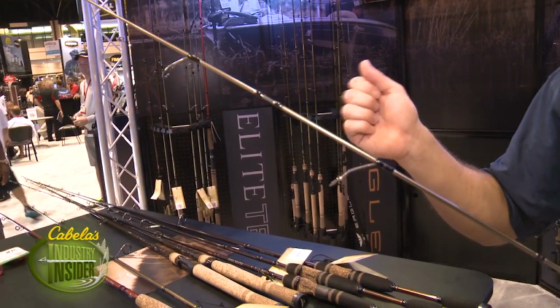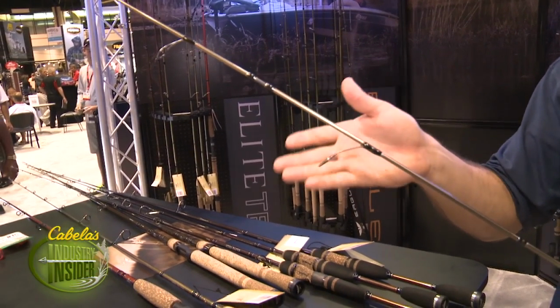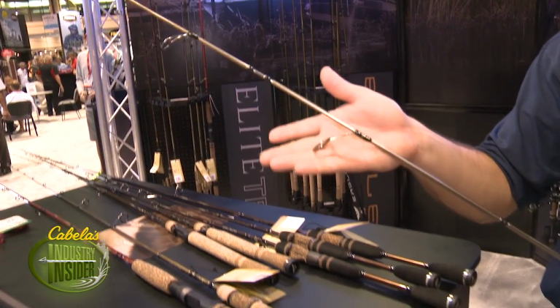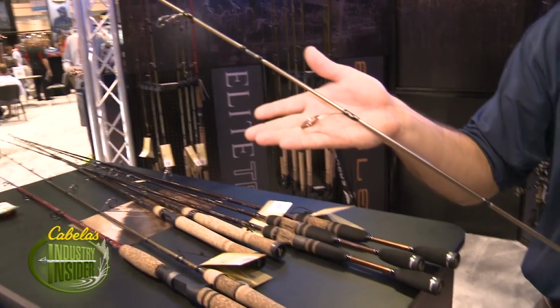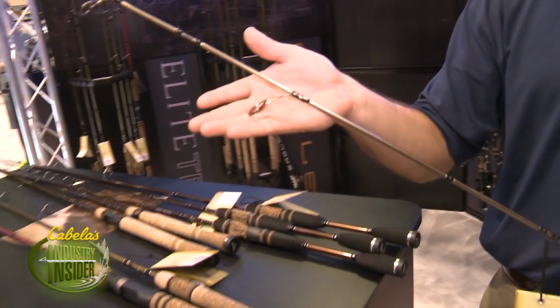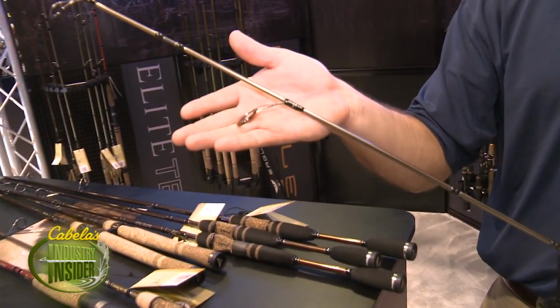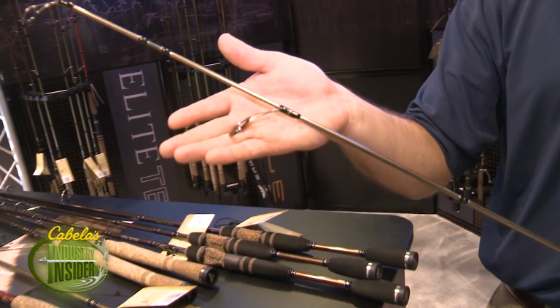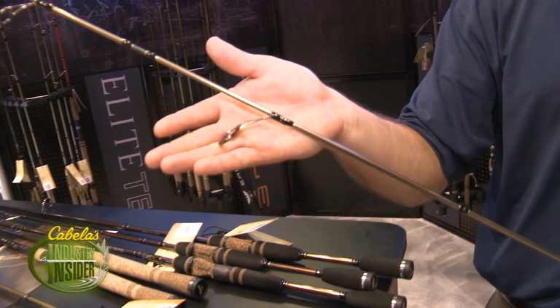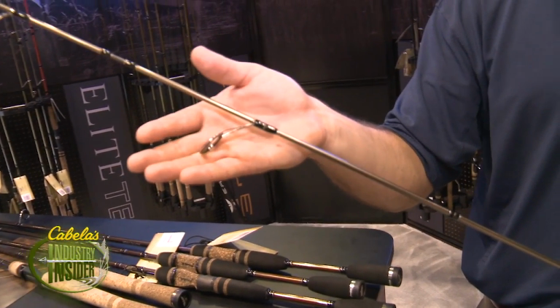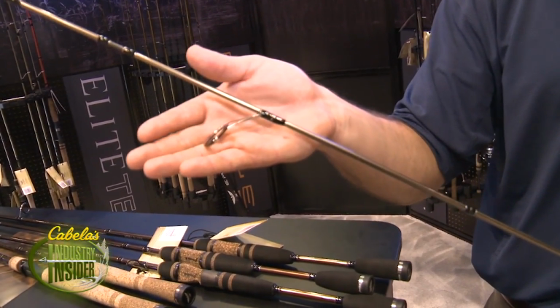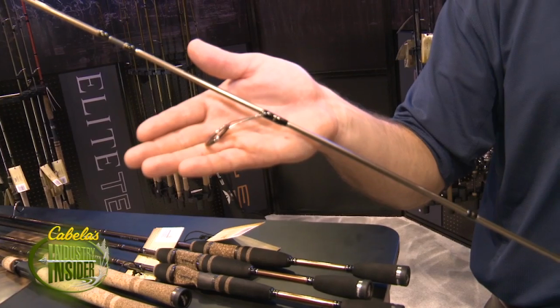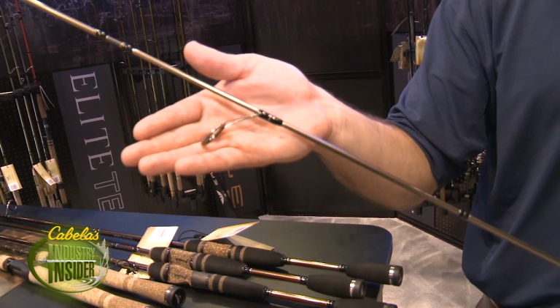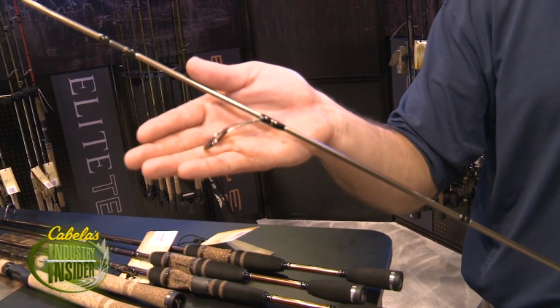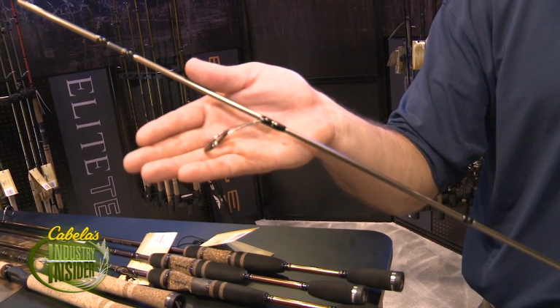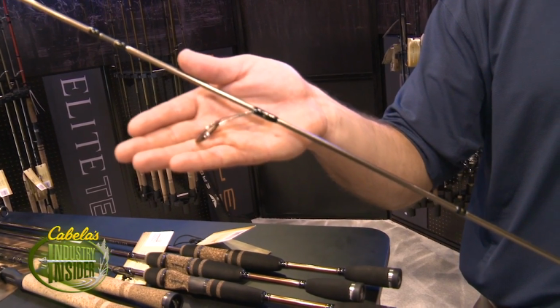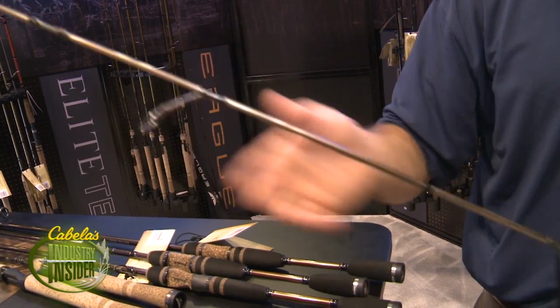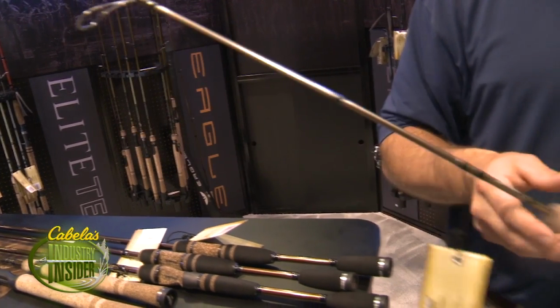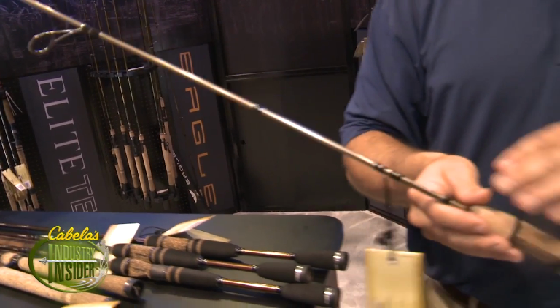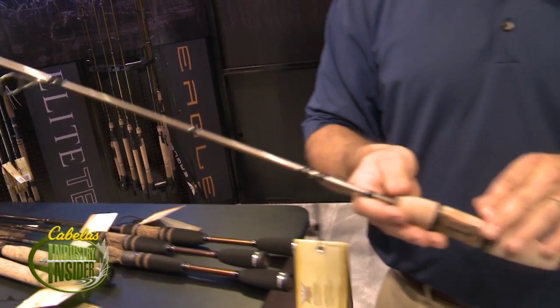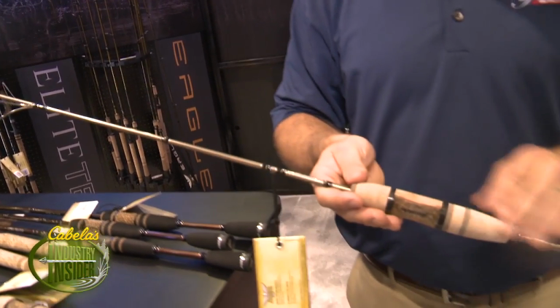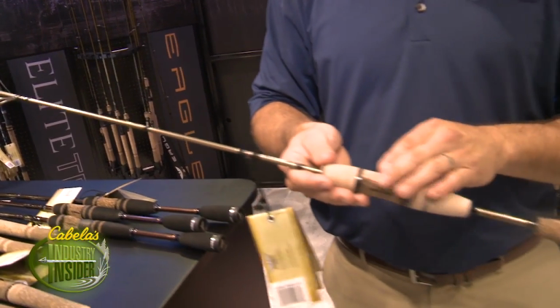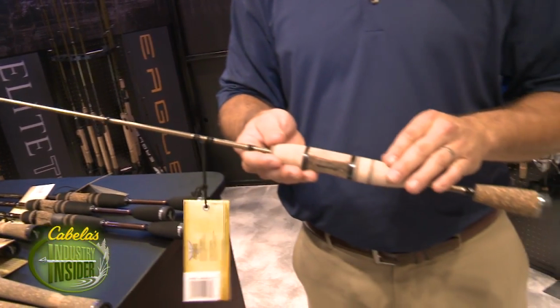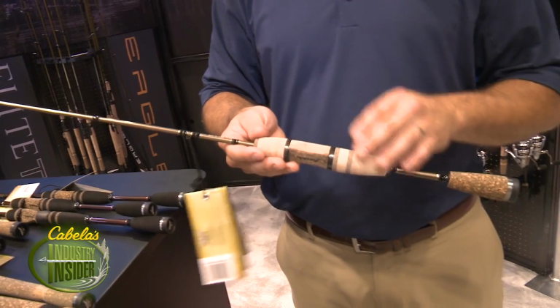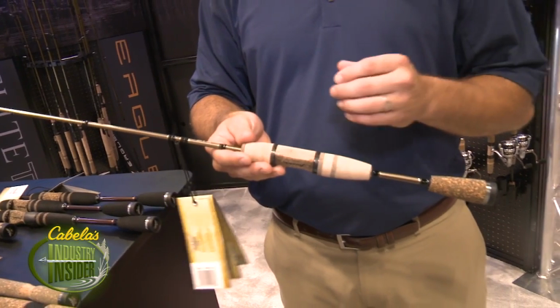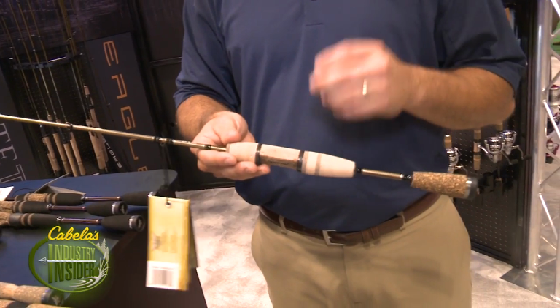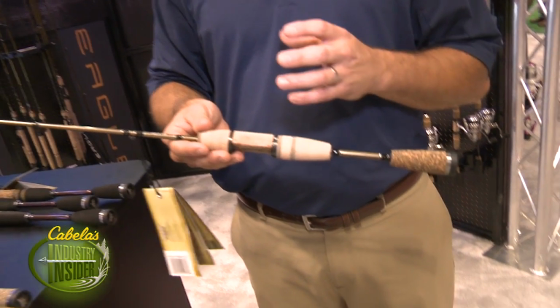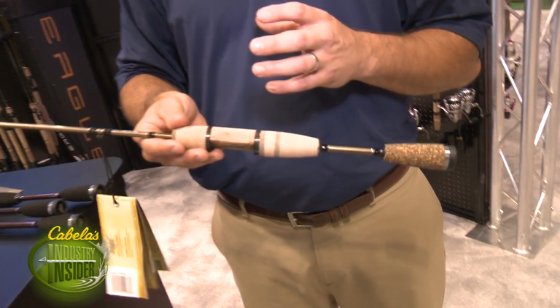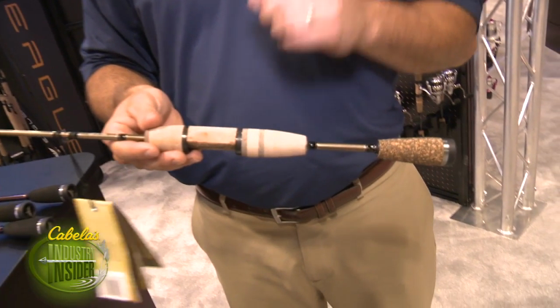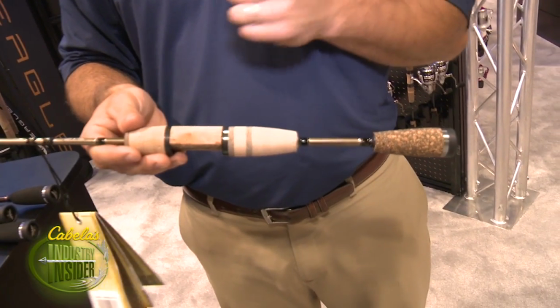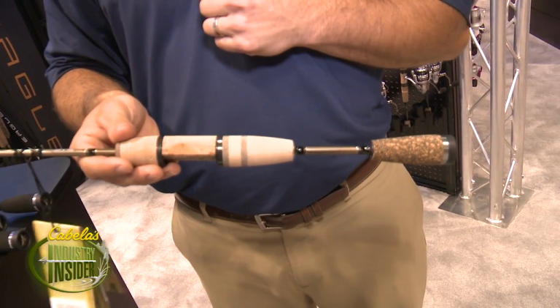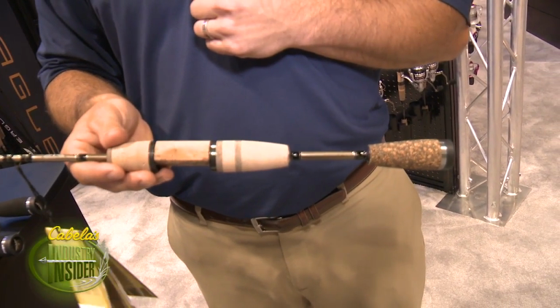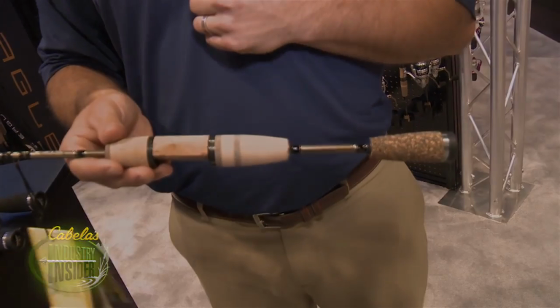They also have titanium guides, which are just incredibly lightweight. These rods are designed with lightweight sensitivity in mind, and also the hidden handle reel seat design. Pick these up and feel the action. Check them out at Cabela's or Cabela's.com.